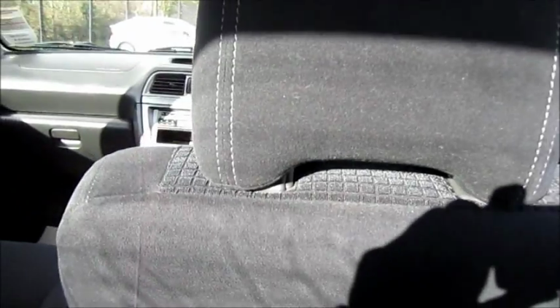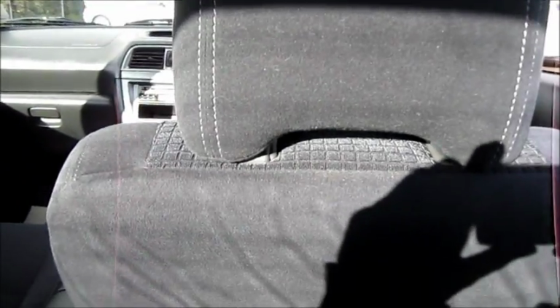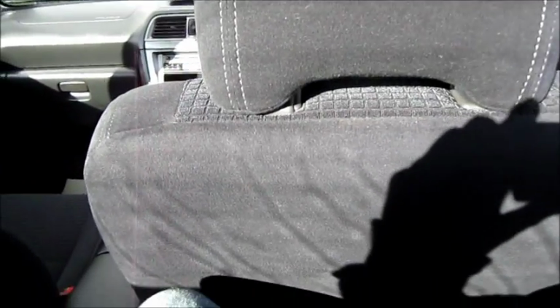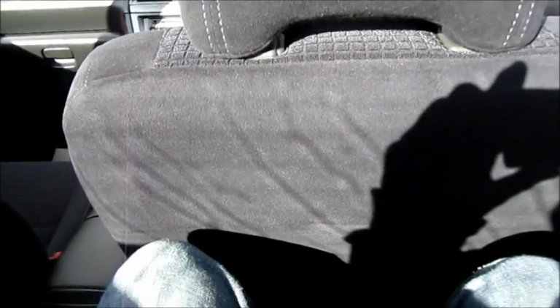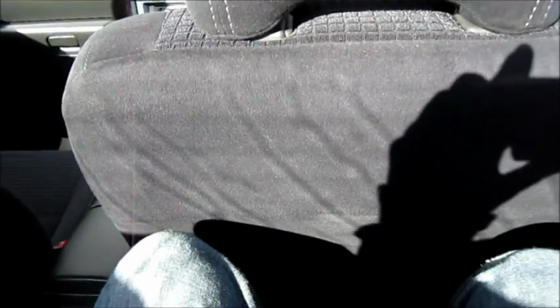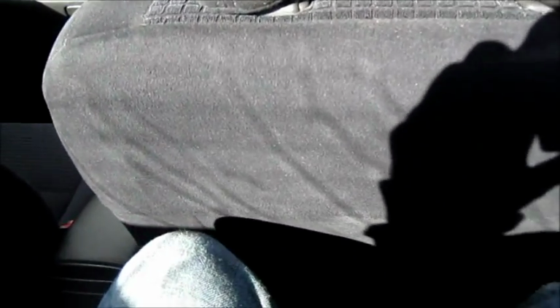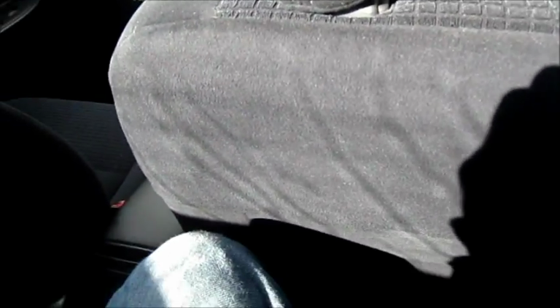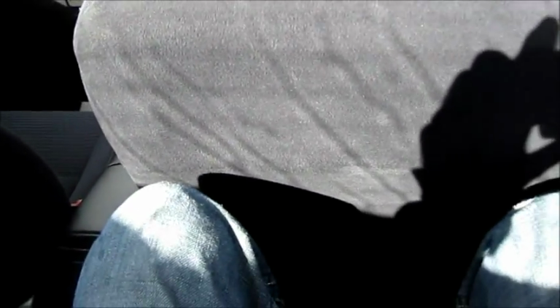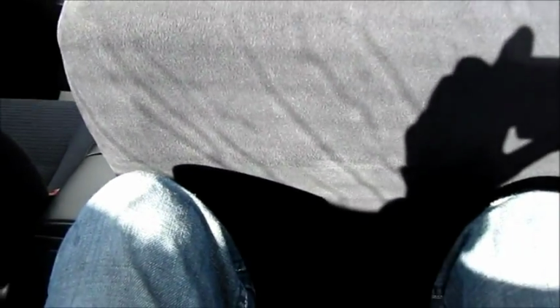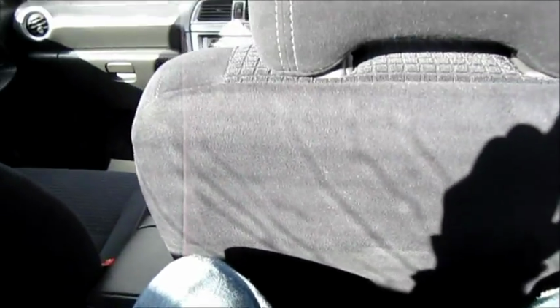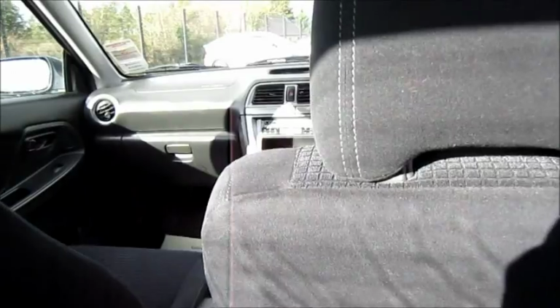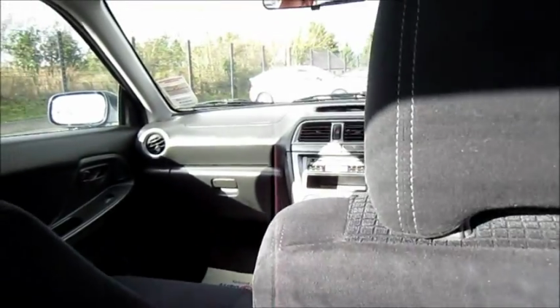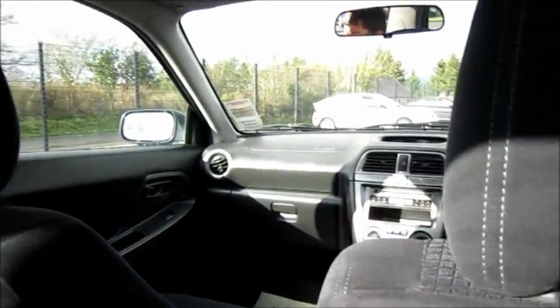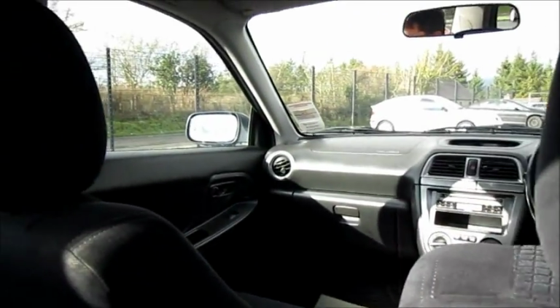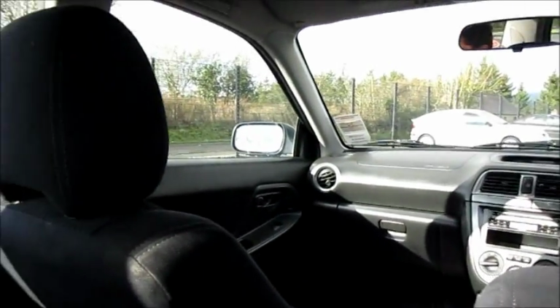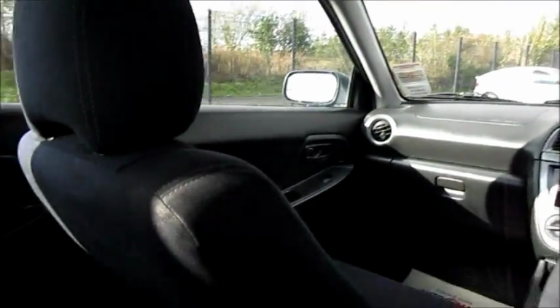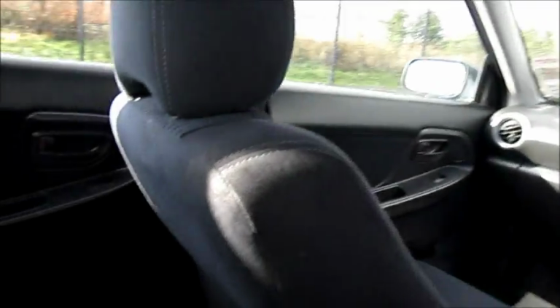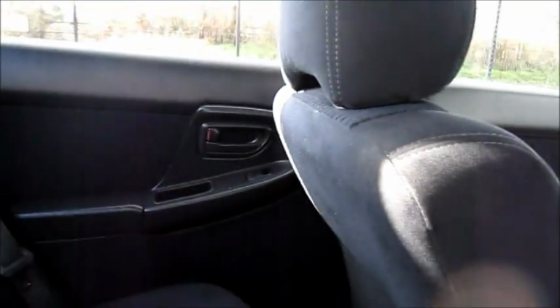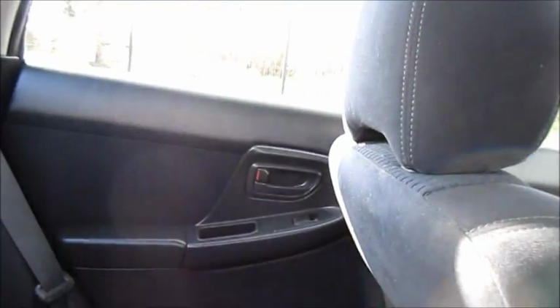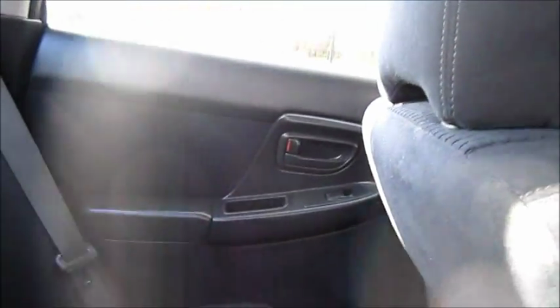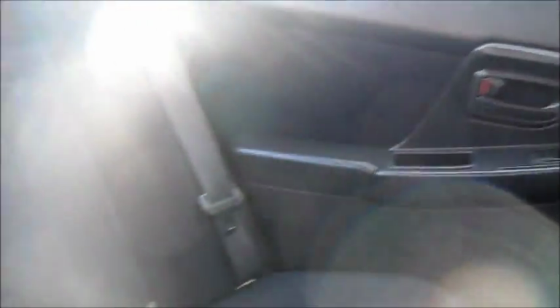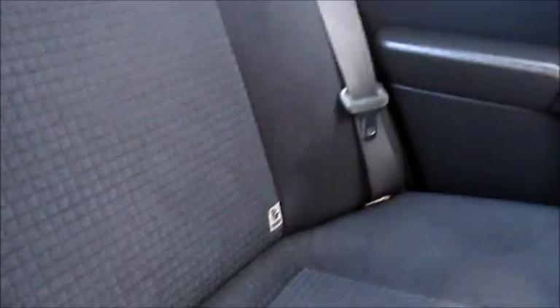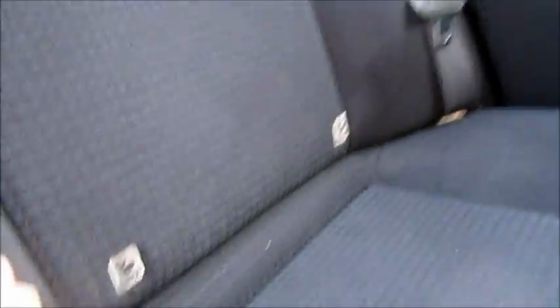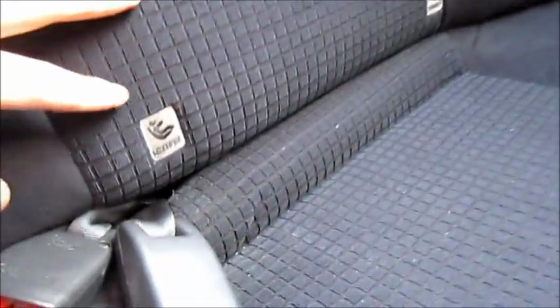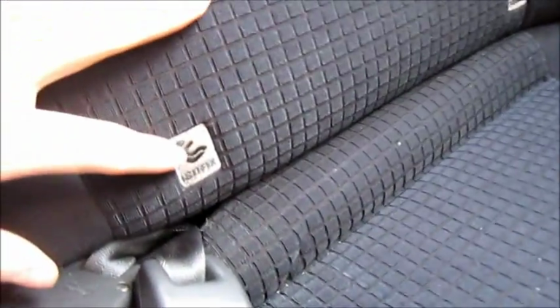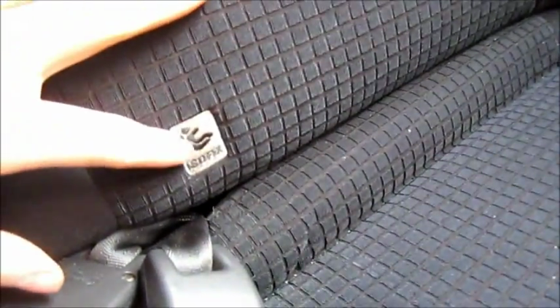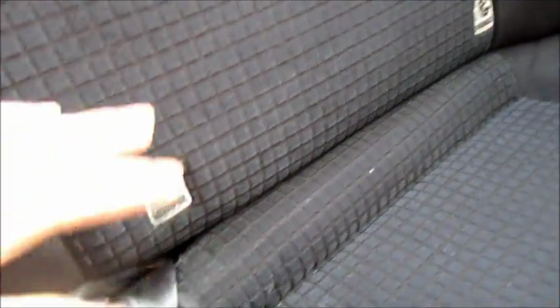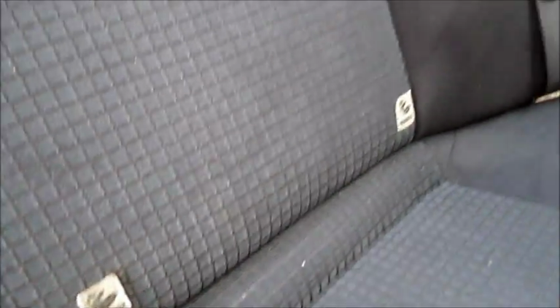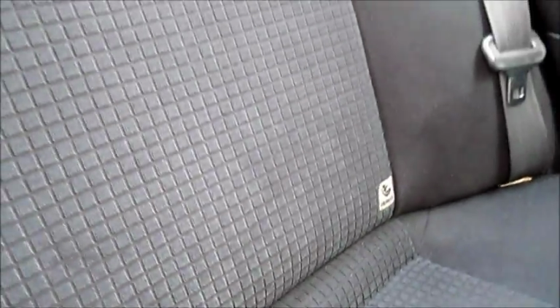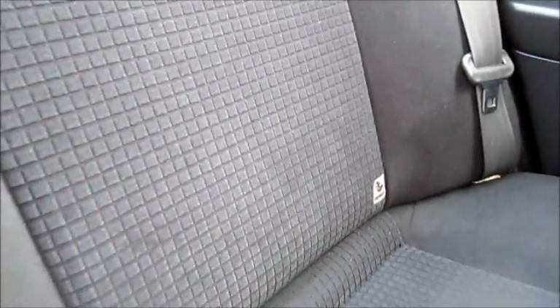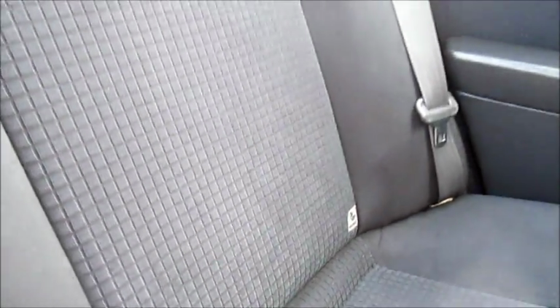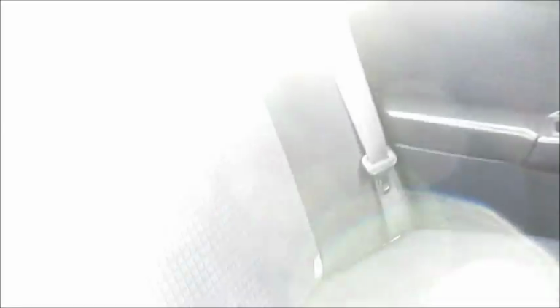The front seat has been moved back a little bit, but even so the legroom isn't too bad. It has very comfortable rear seats, and it even has child seat anchor points that I pointed out in my last review.